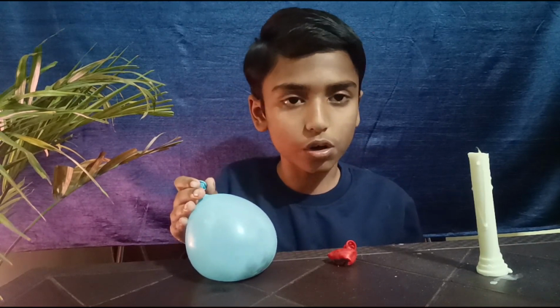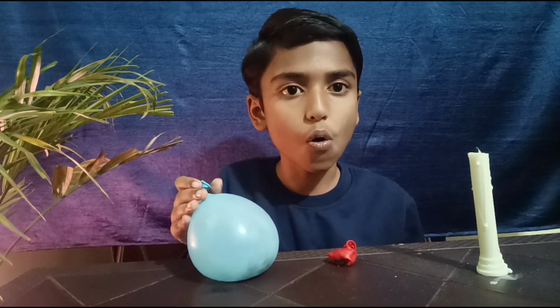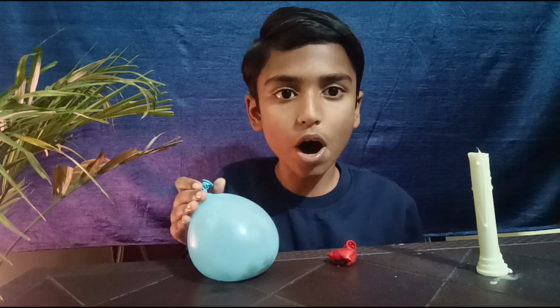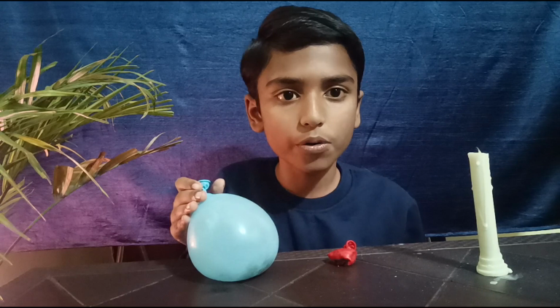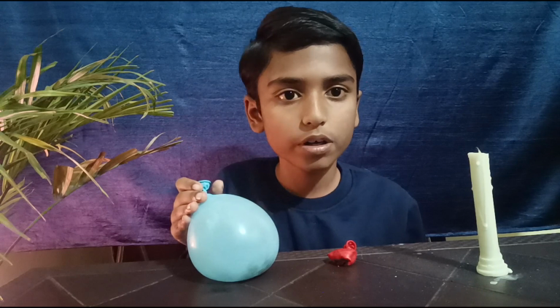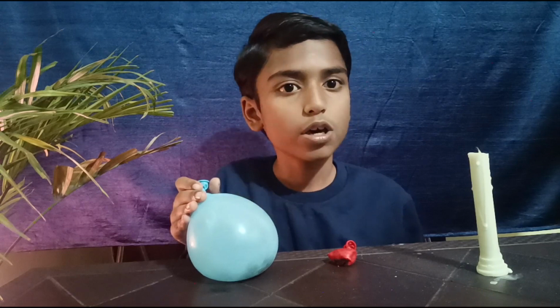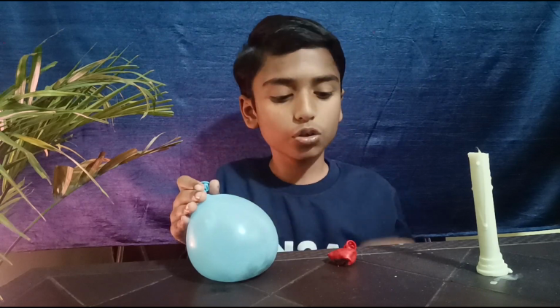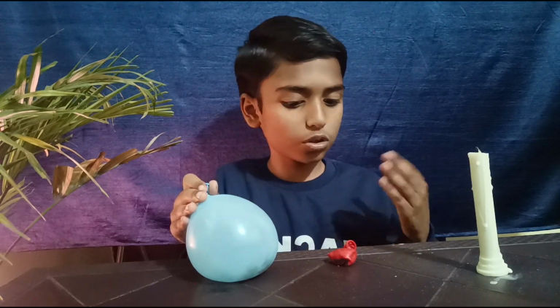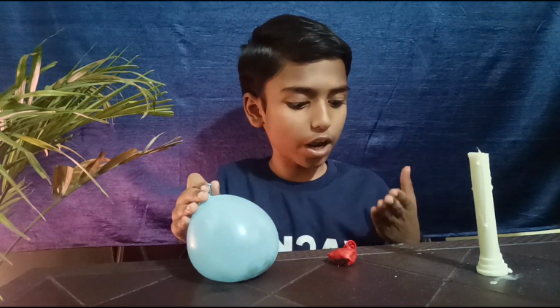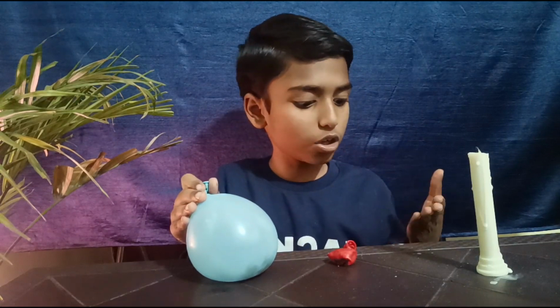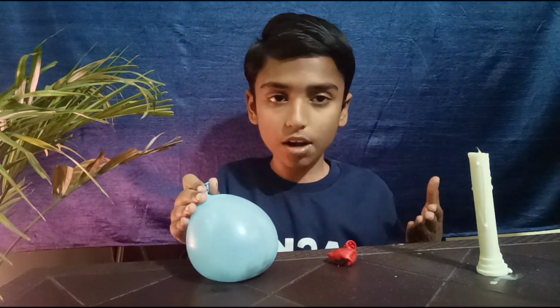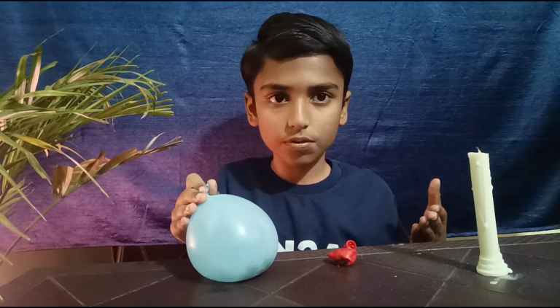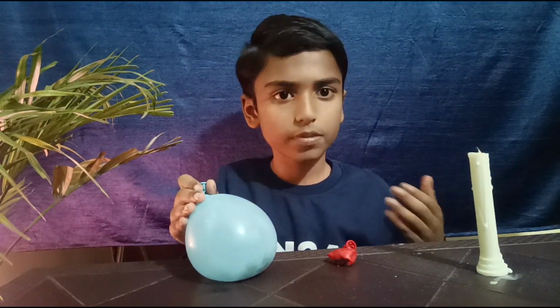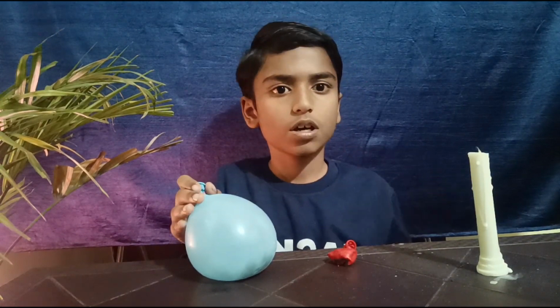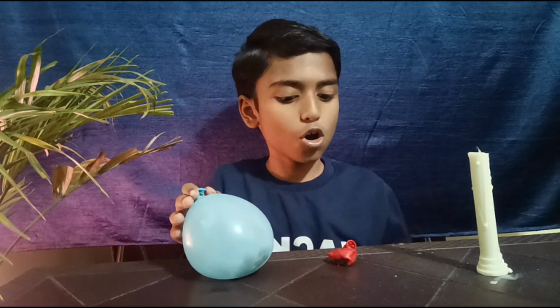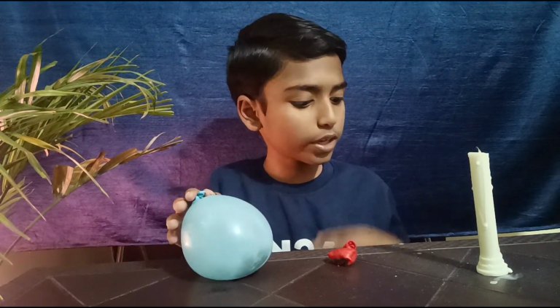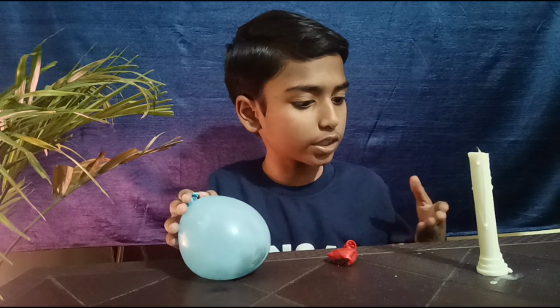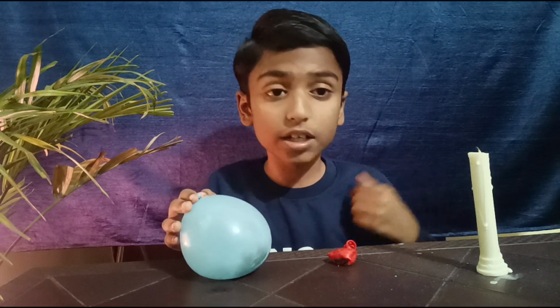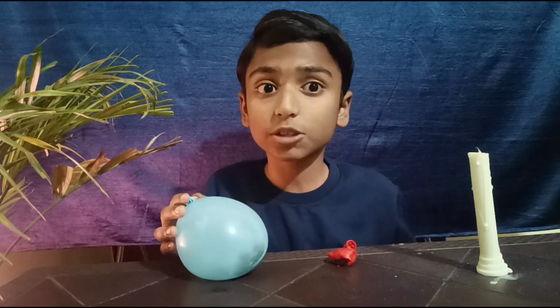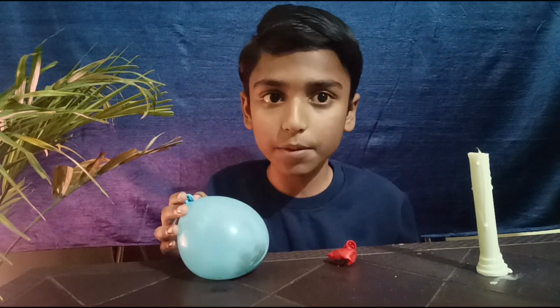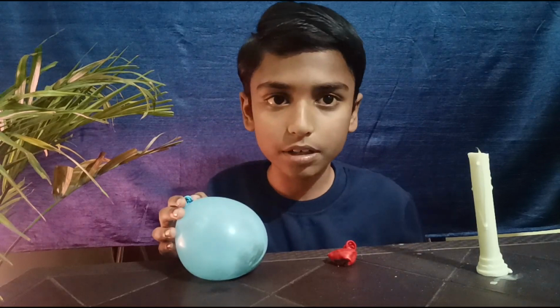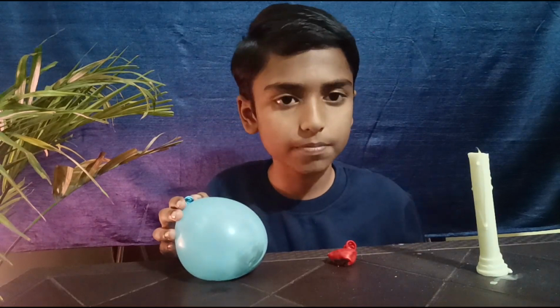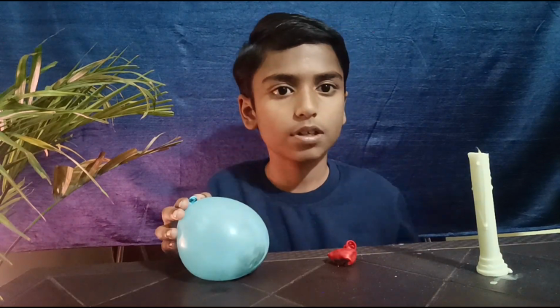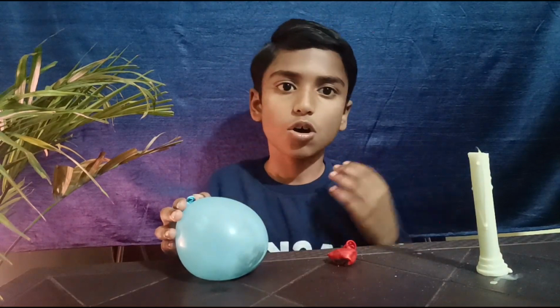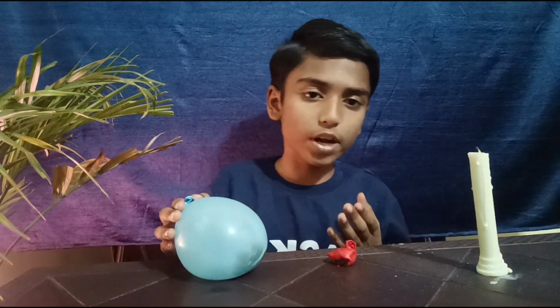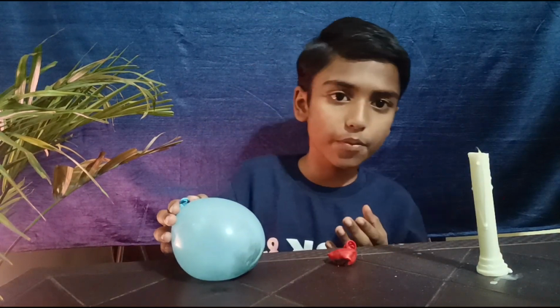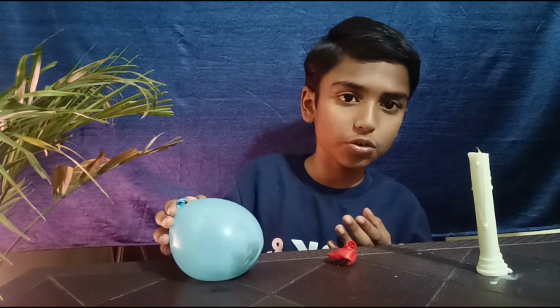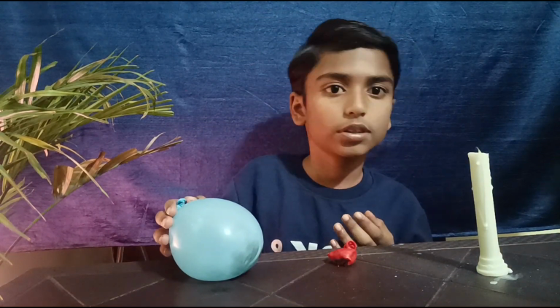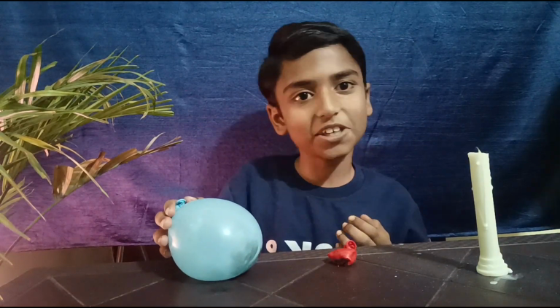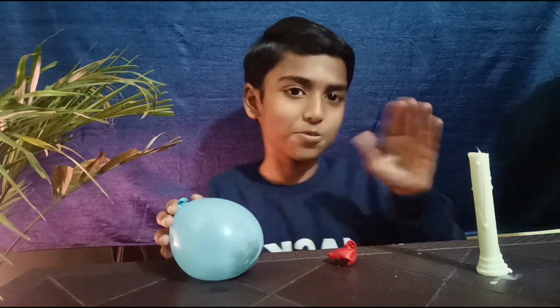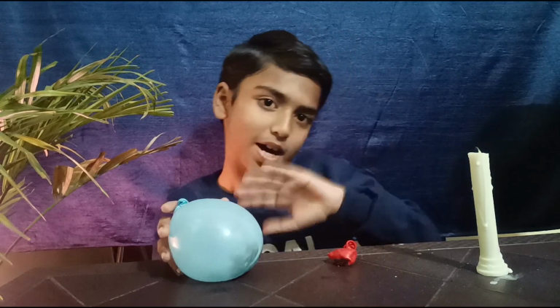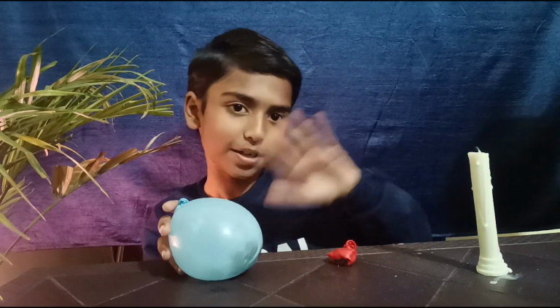Wow, it's amazing! You should try it yourself. Hope you can understand this experiment. Hope you like my video. Thank you, bye!